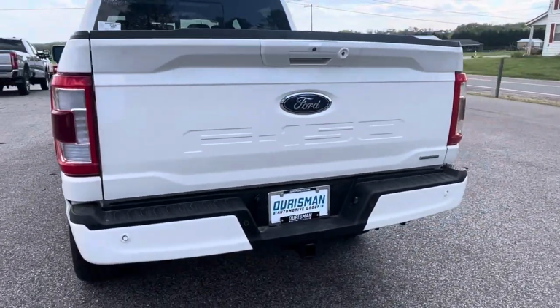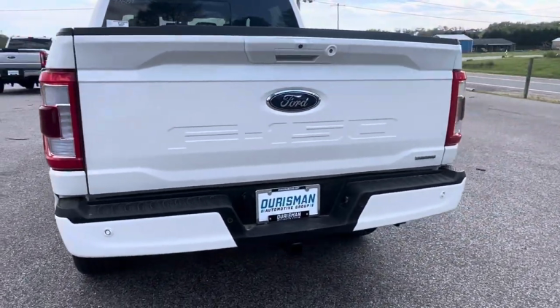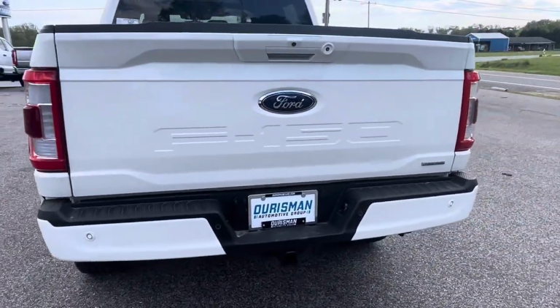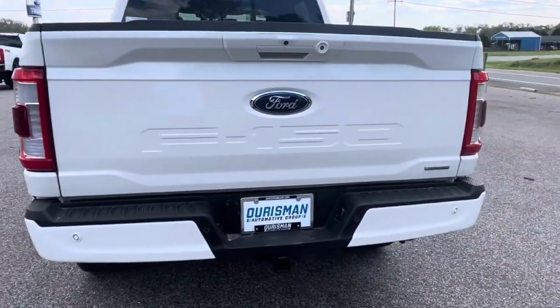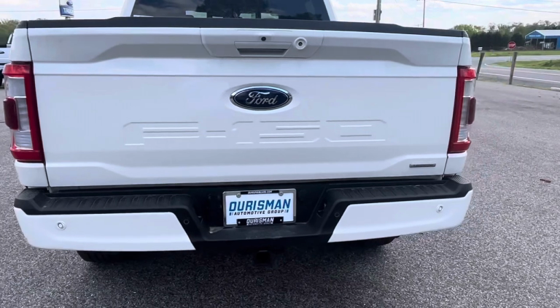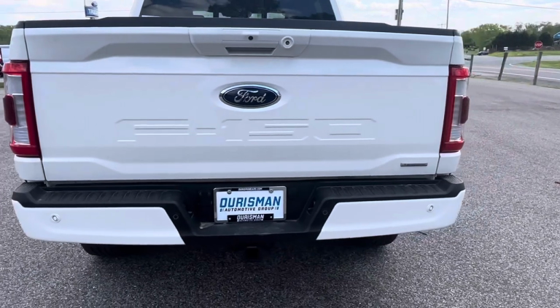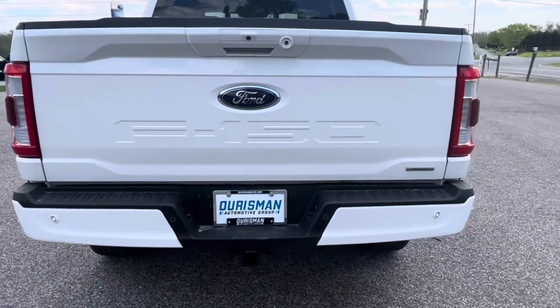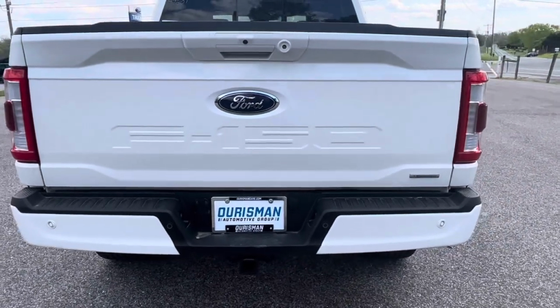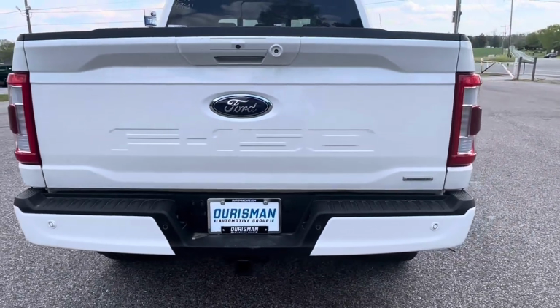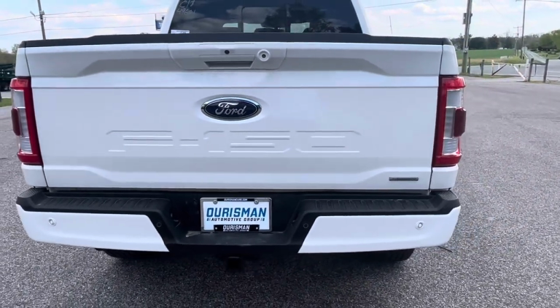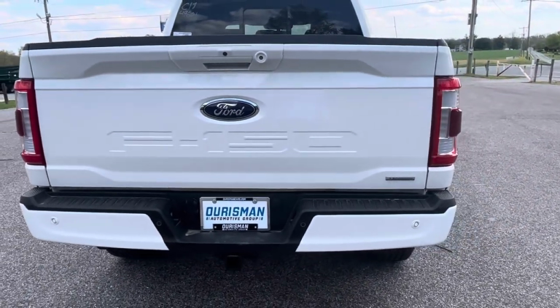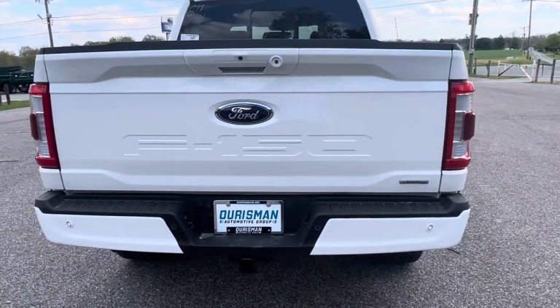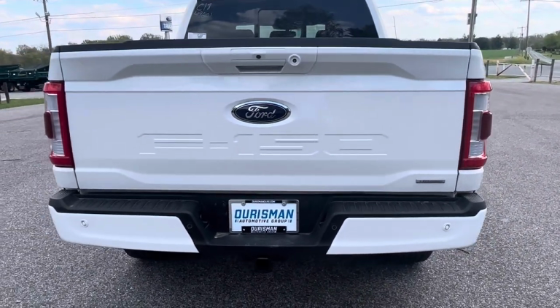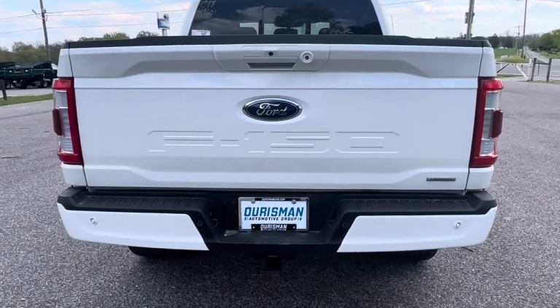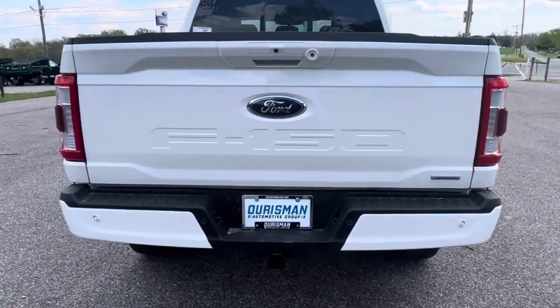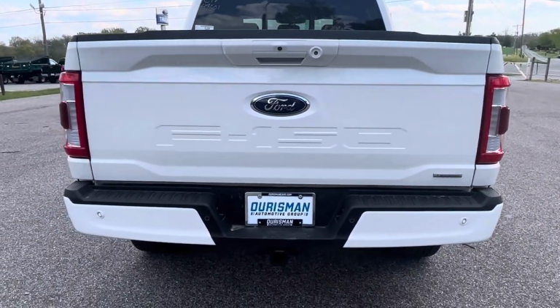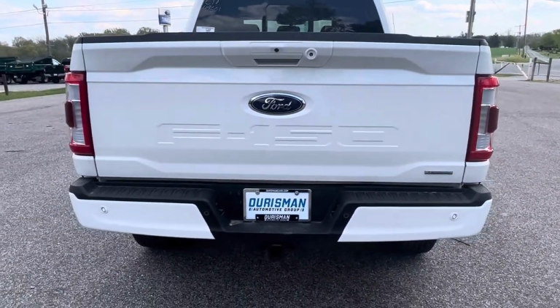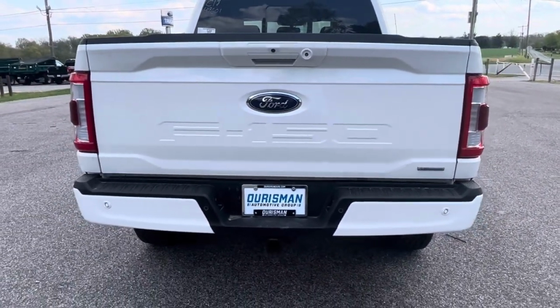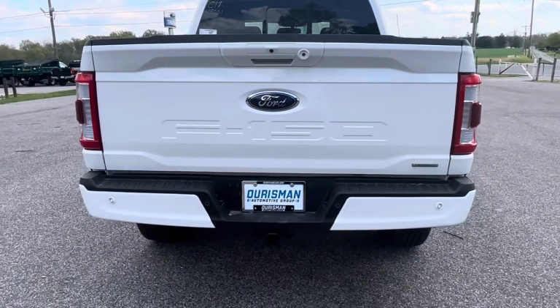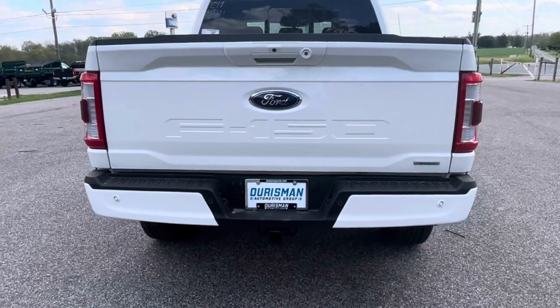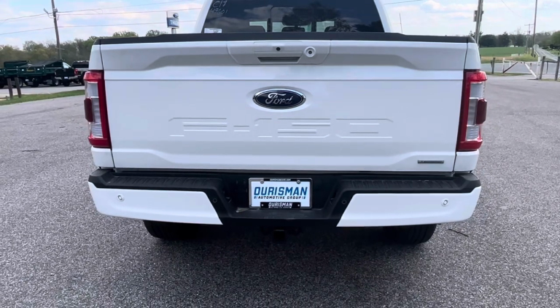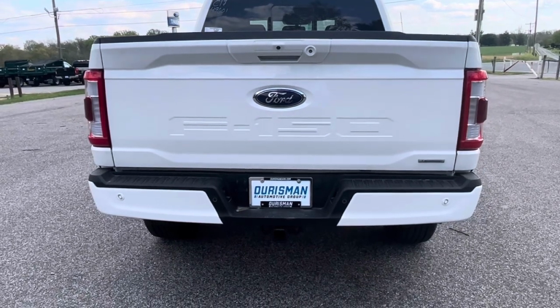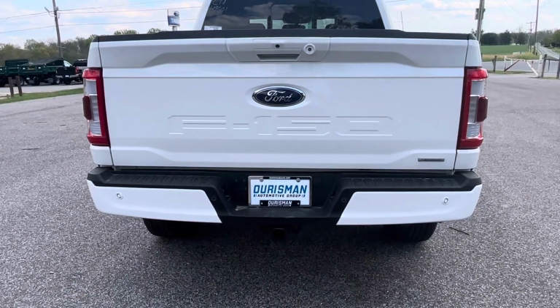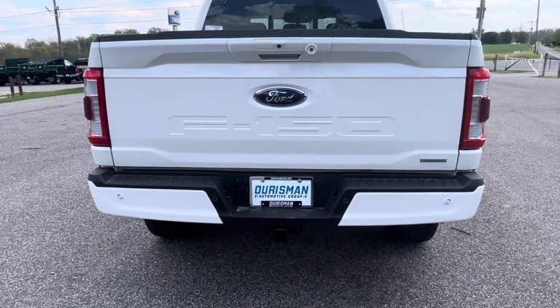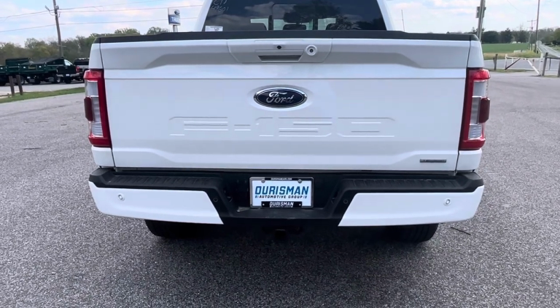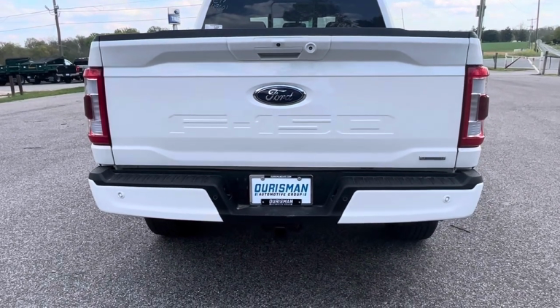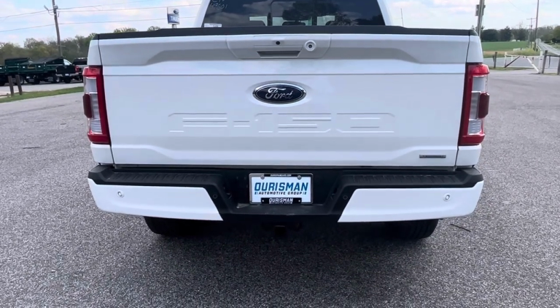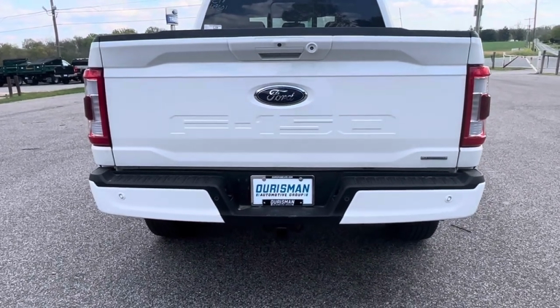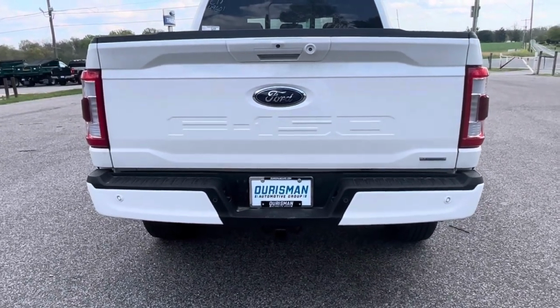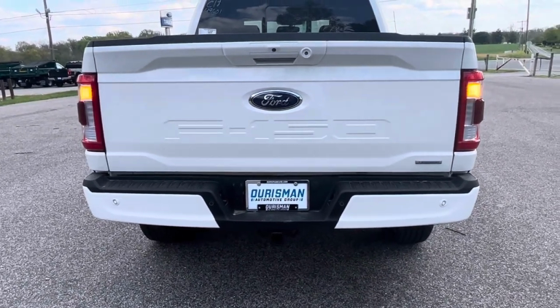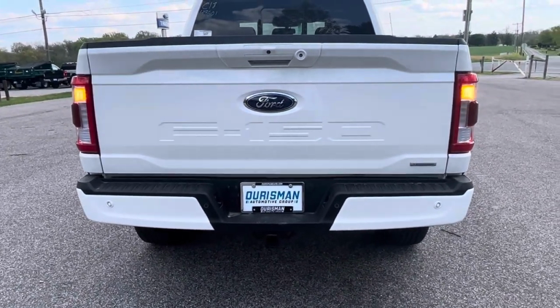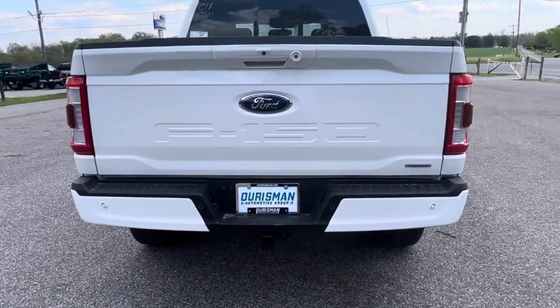It's got the Class 4 trailer hitch. Actually, this truck has the max trailer tow package which I'll tell you more about when I get inside. This one also has a power tailgate.